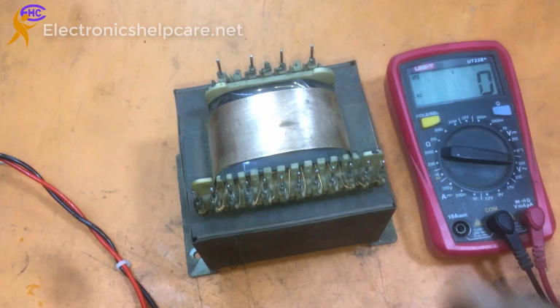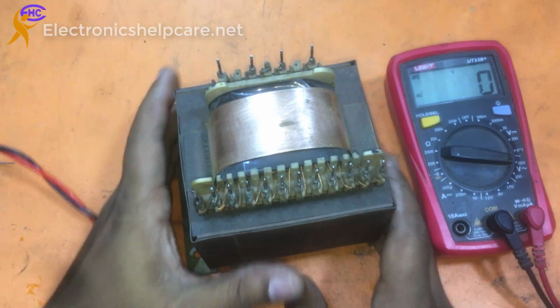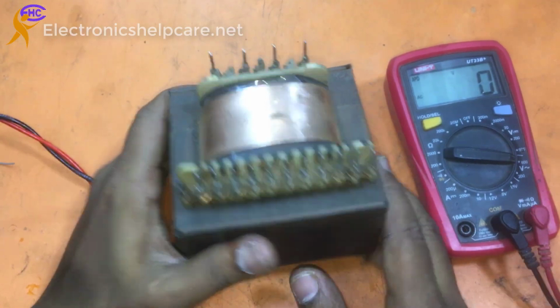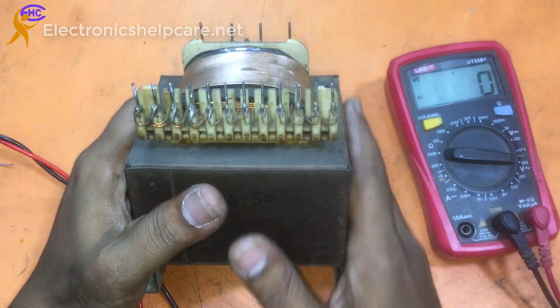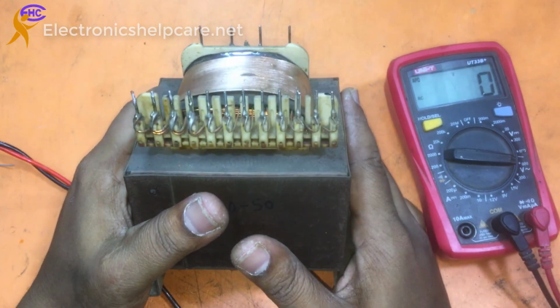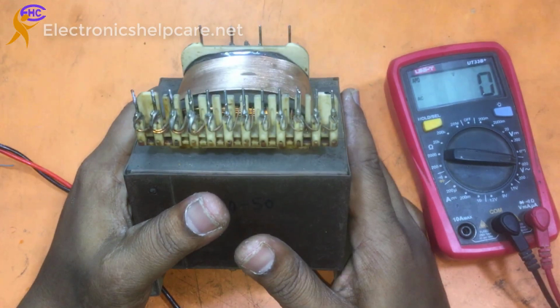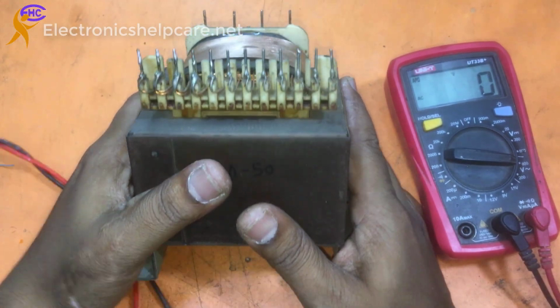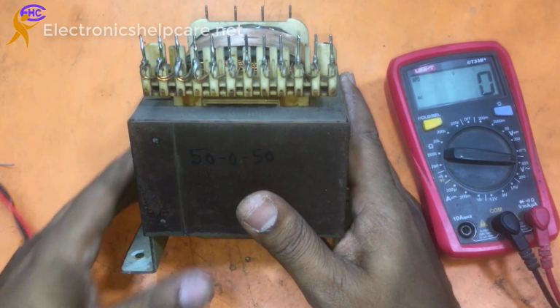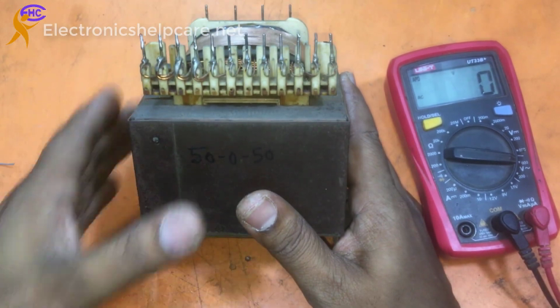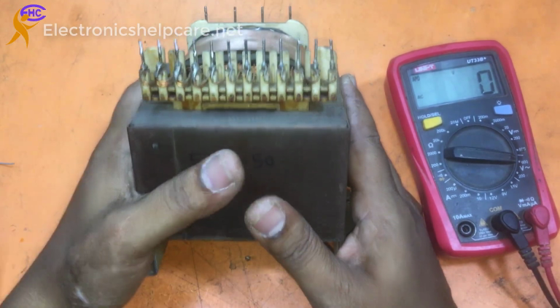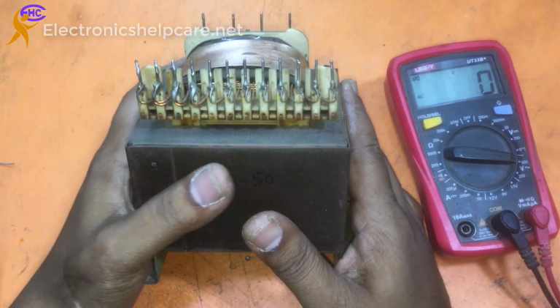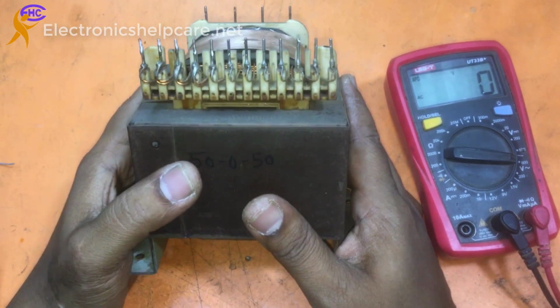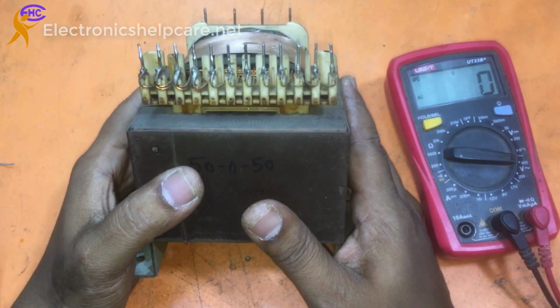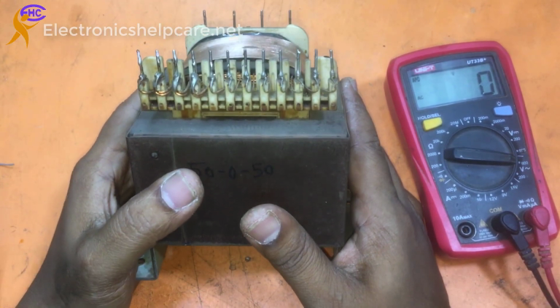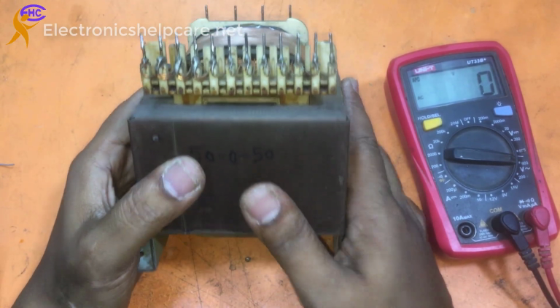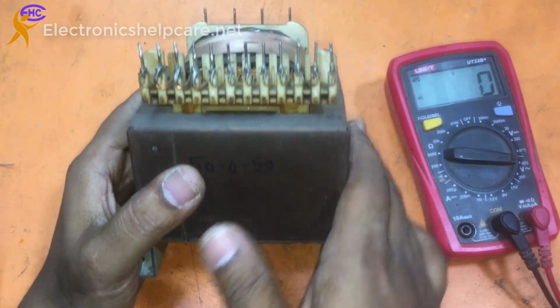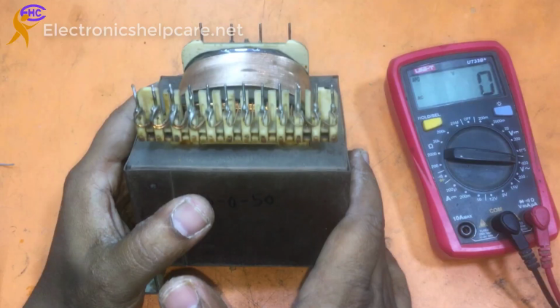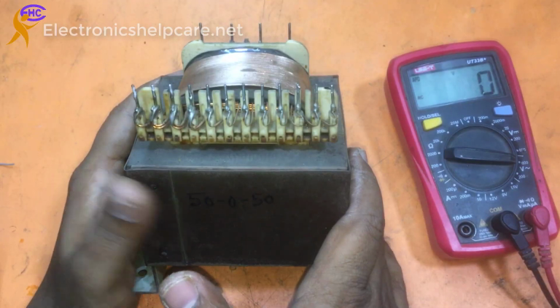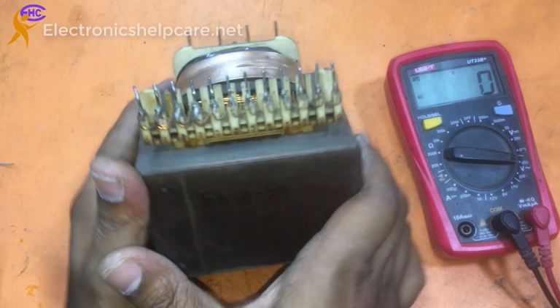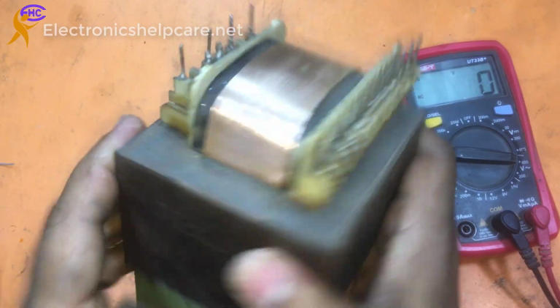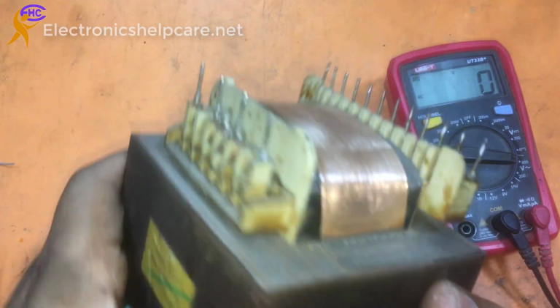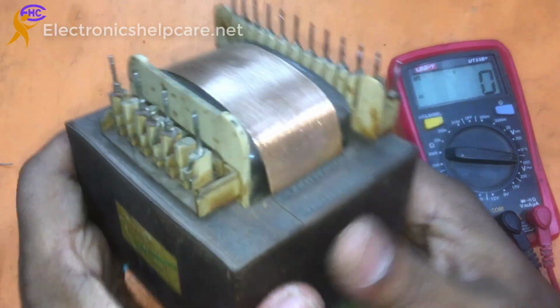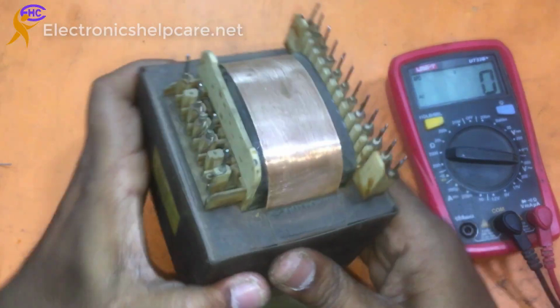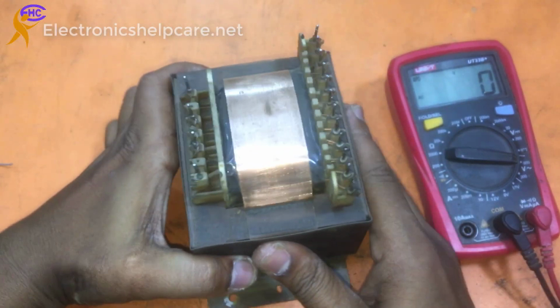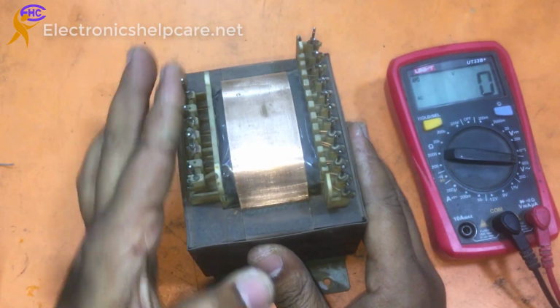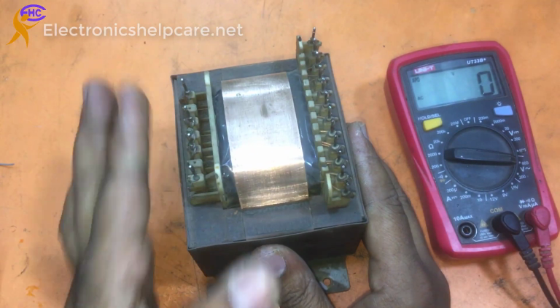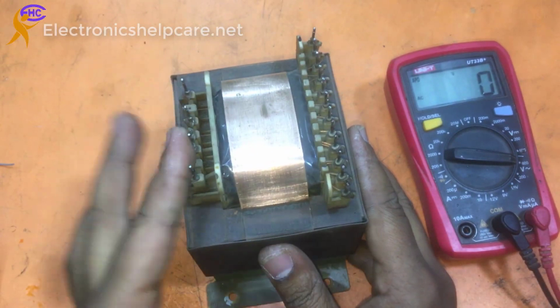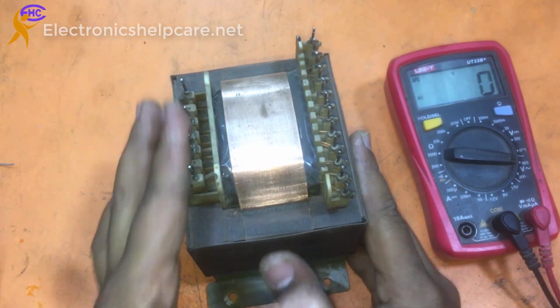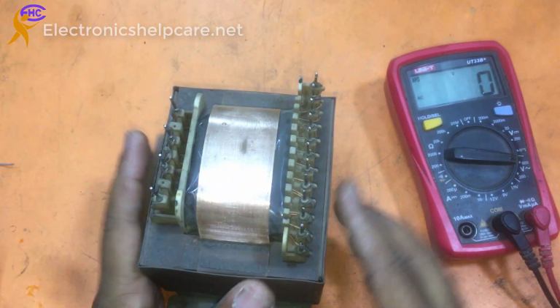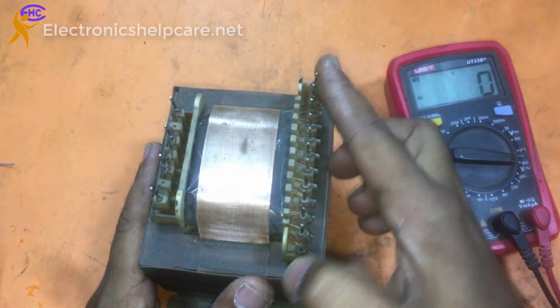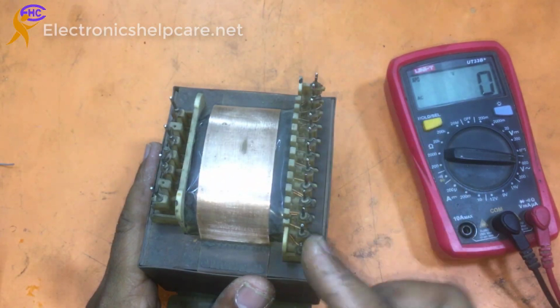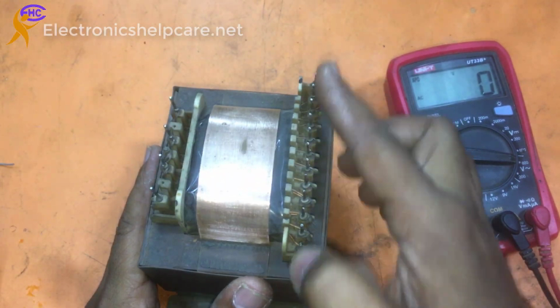This is the step-down transformer. I took this transformer from an old Sony deck set. The primary is on one side and the secondary section on the other.